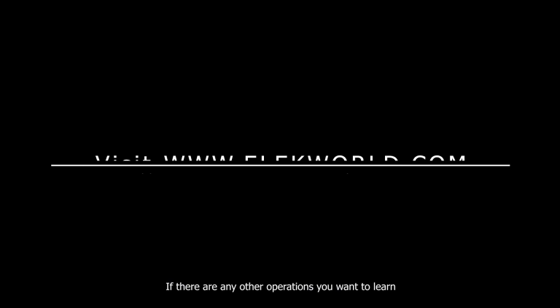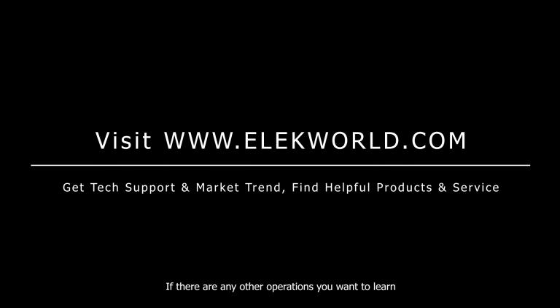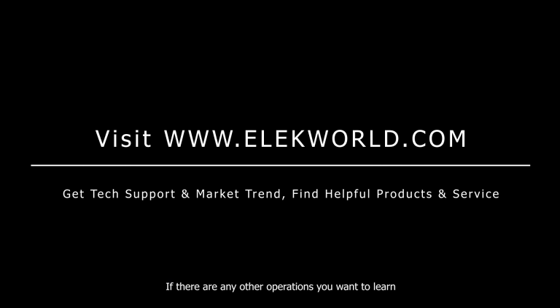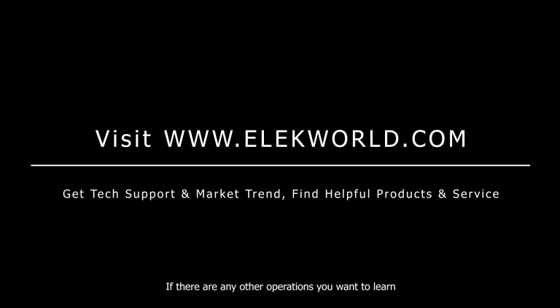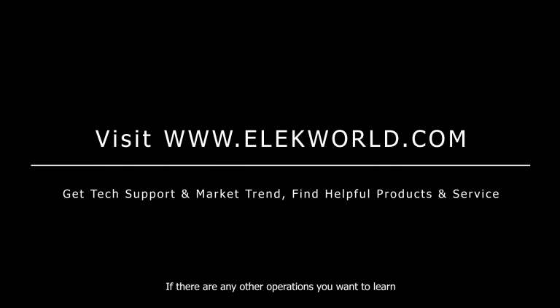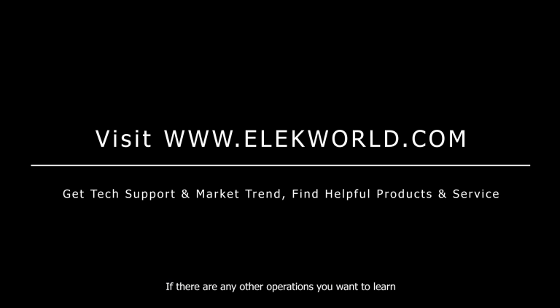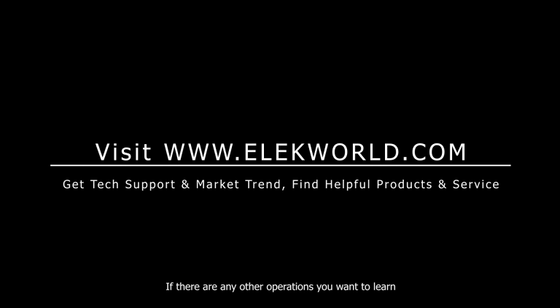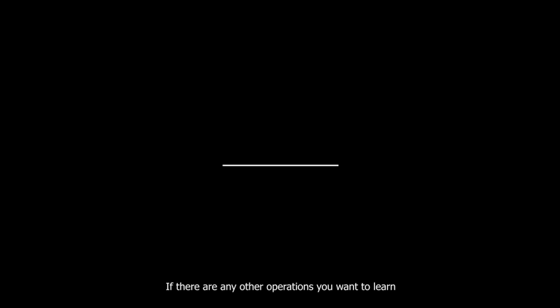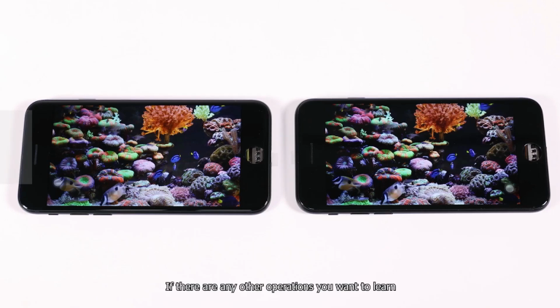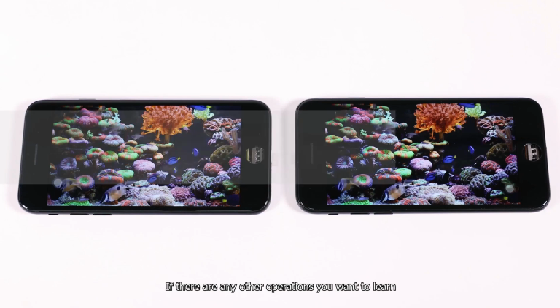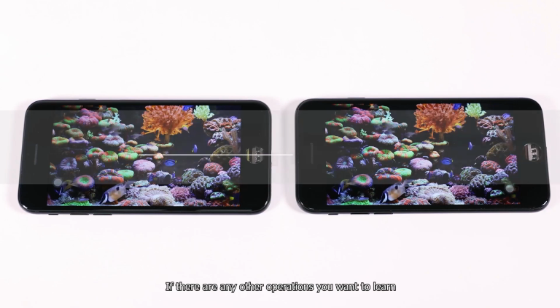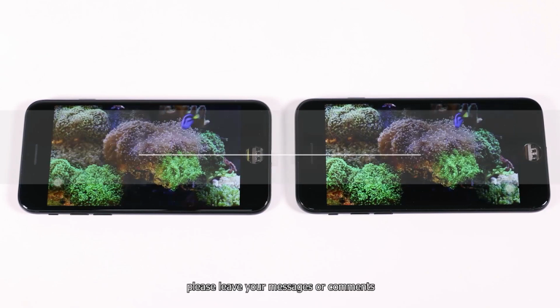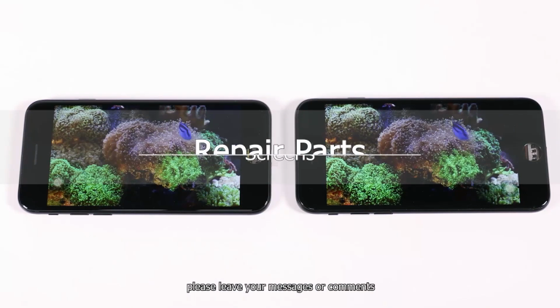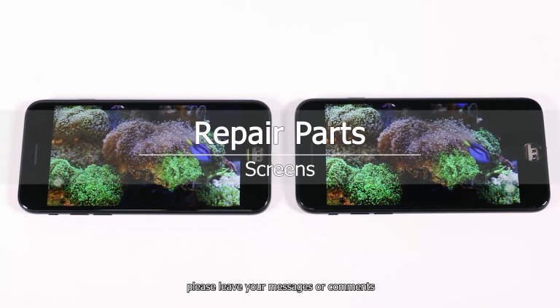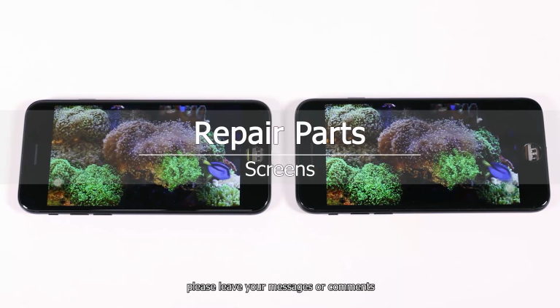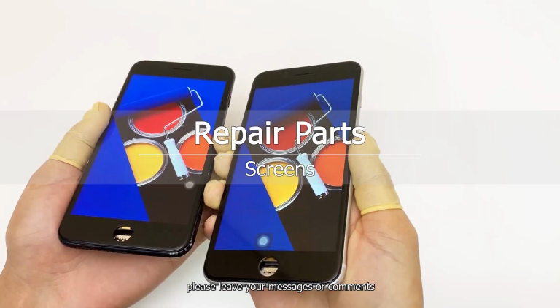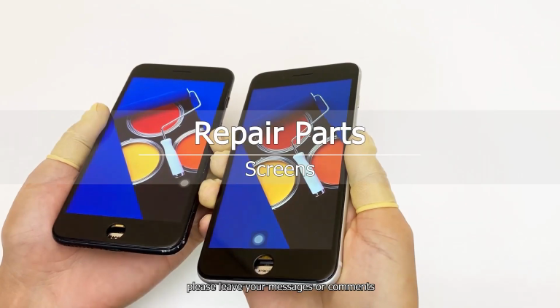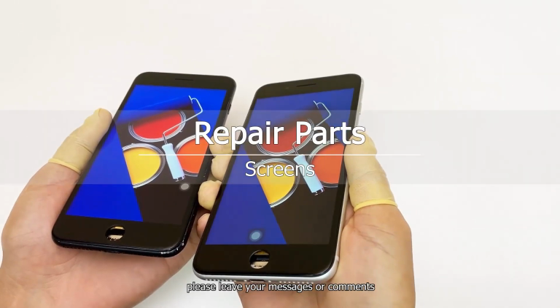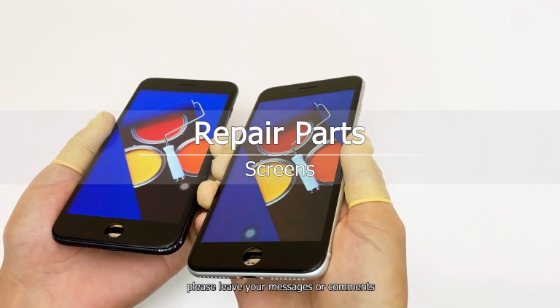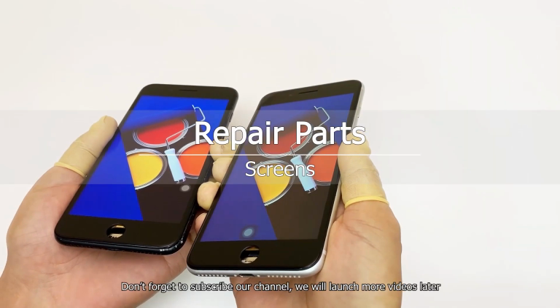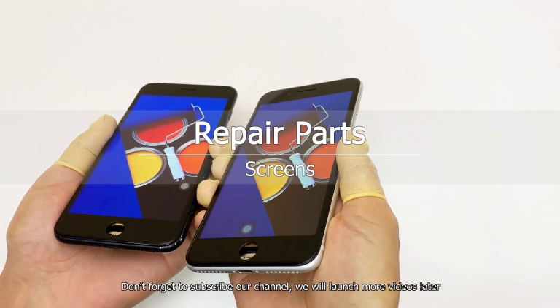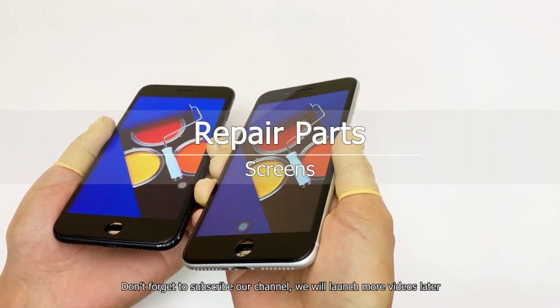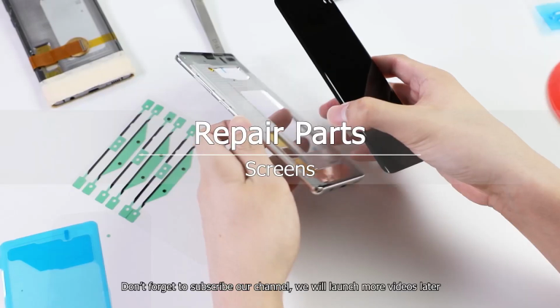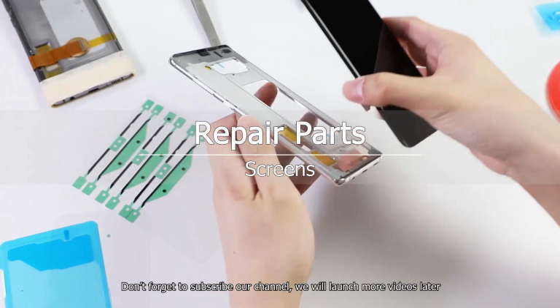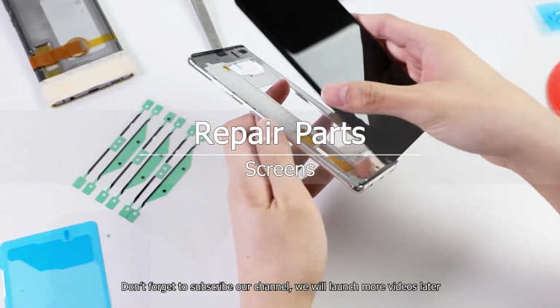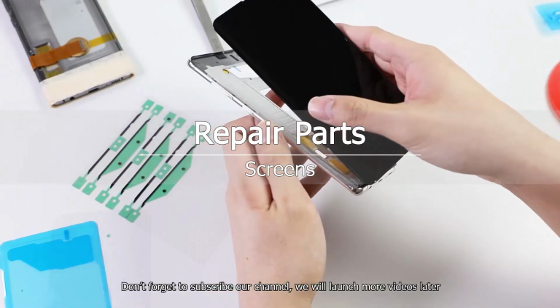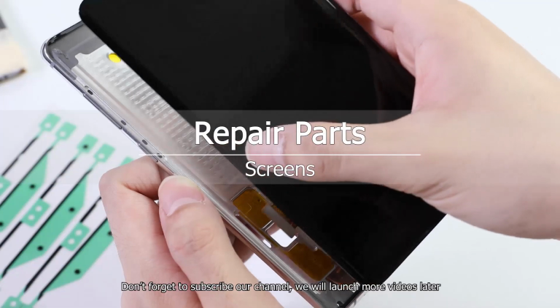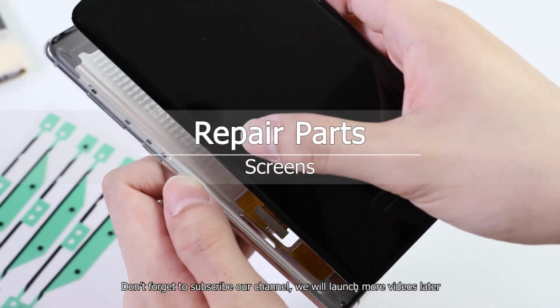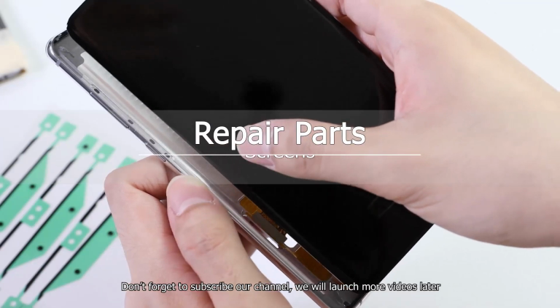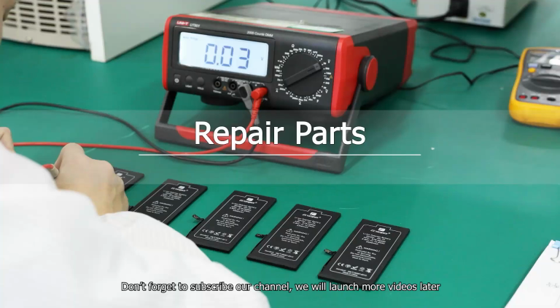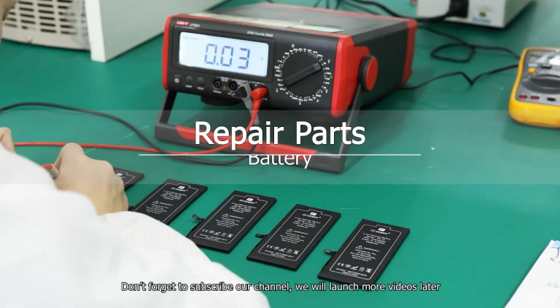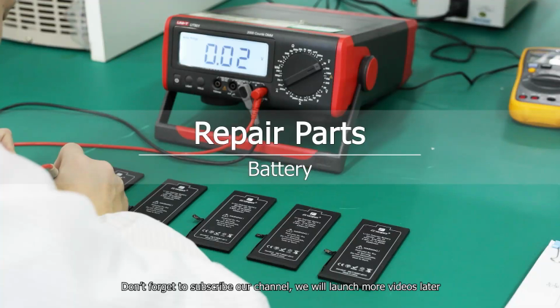If there are any other operations you want to learn, please leave your messages or comments. Don't forget to subscribe to our channel — we will launch more videos later.